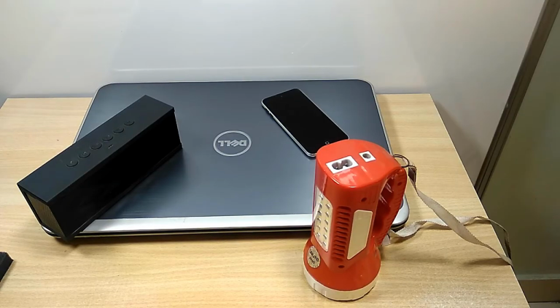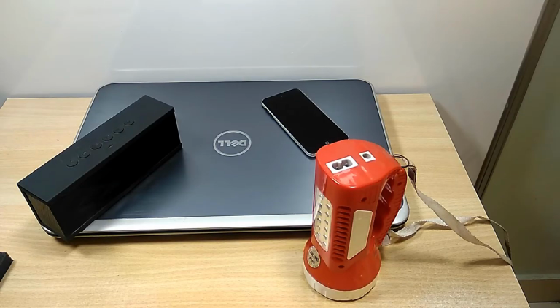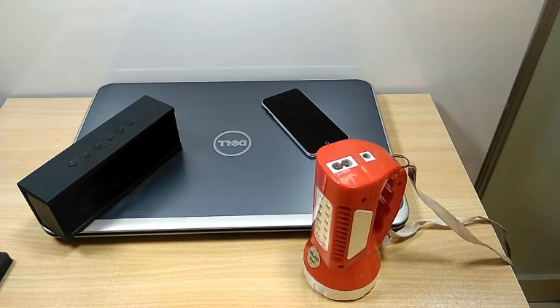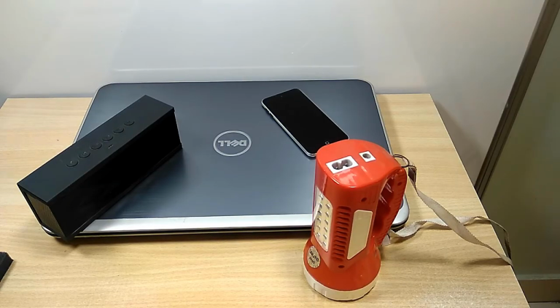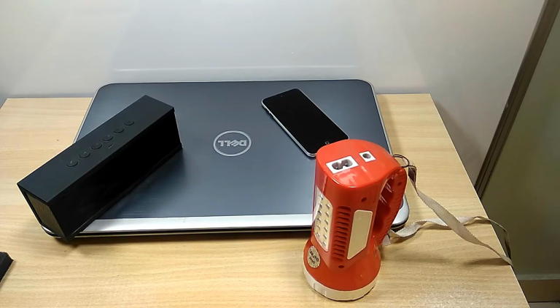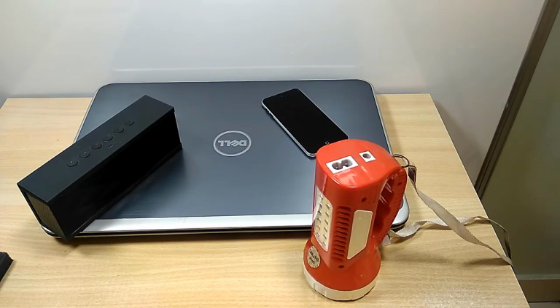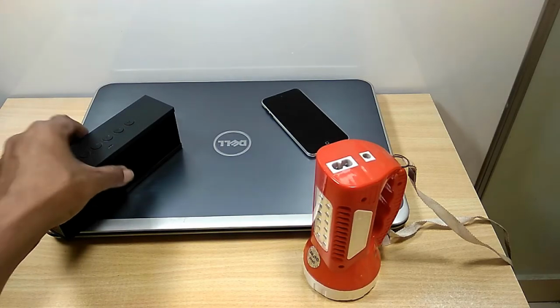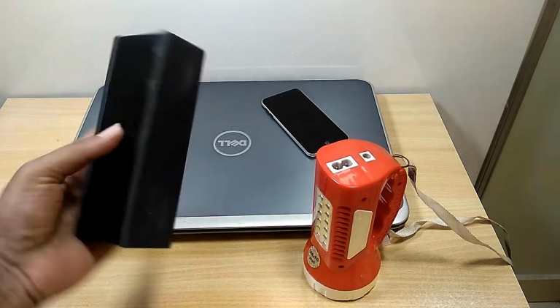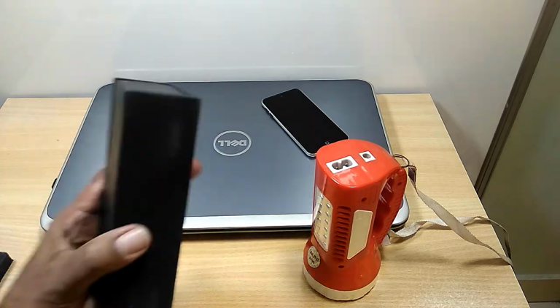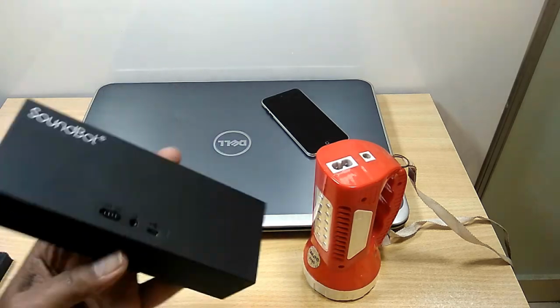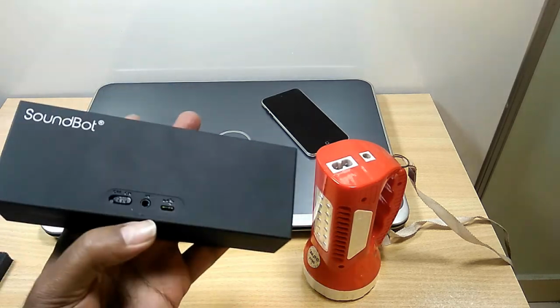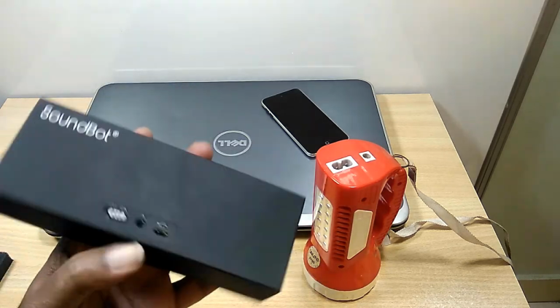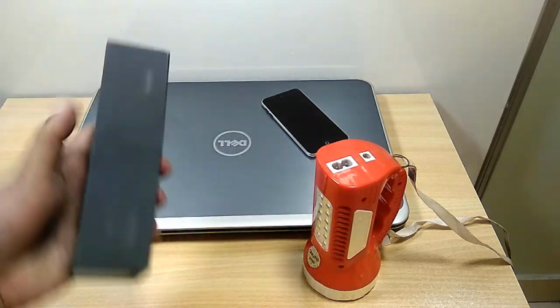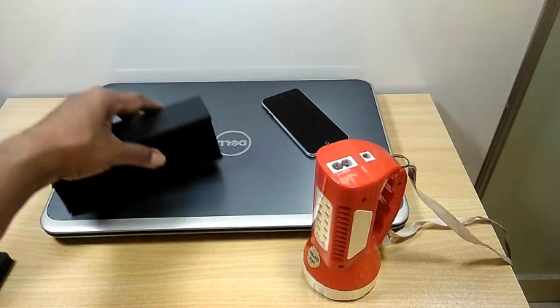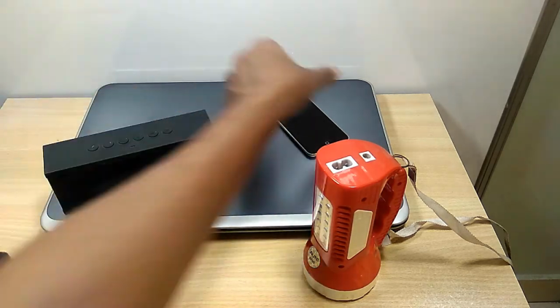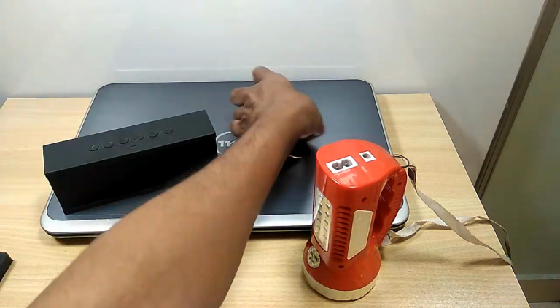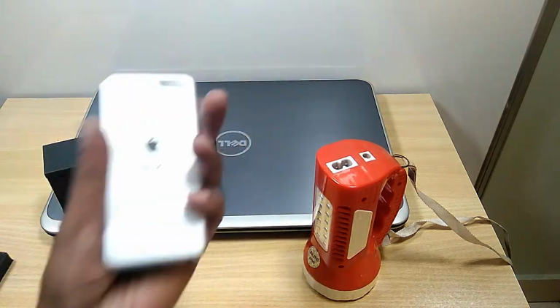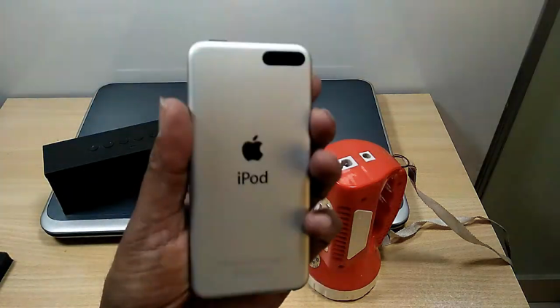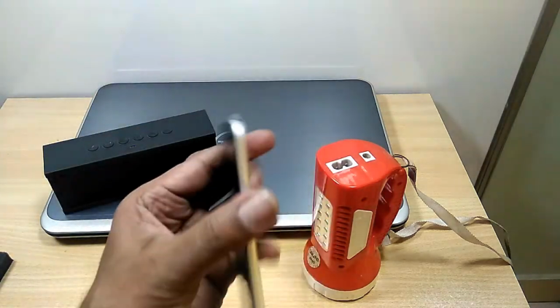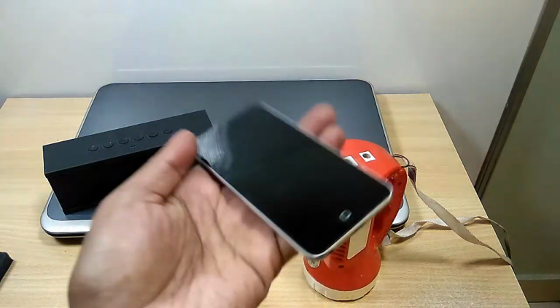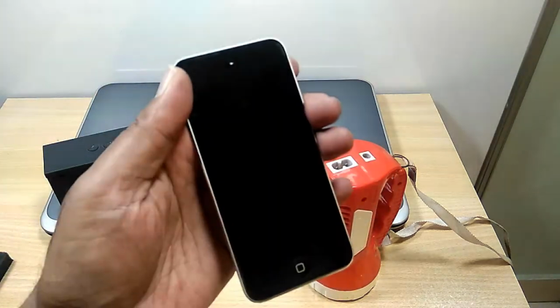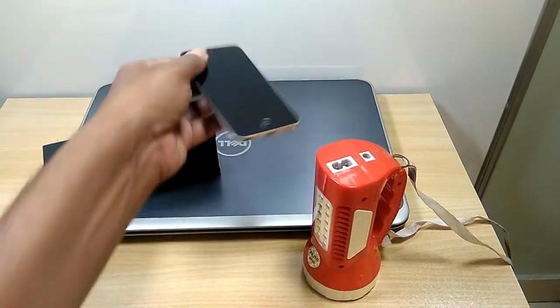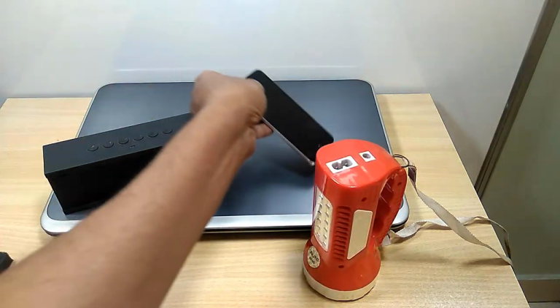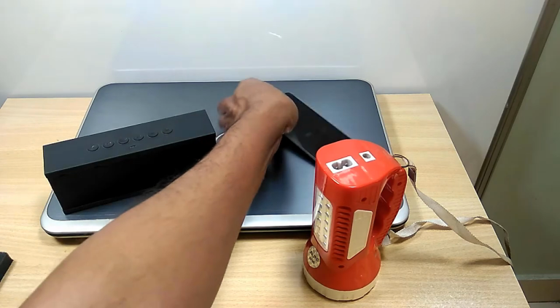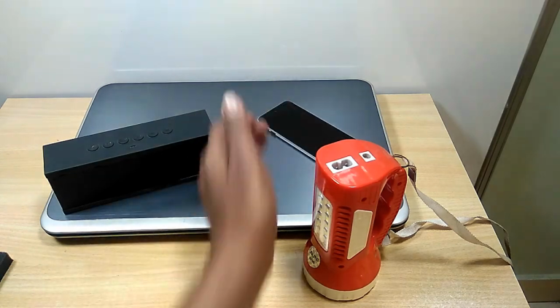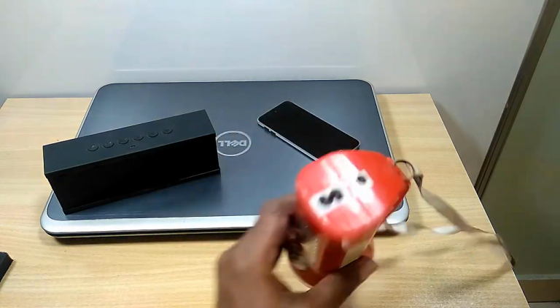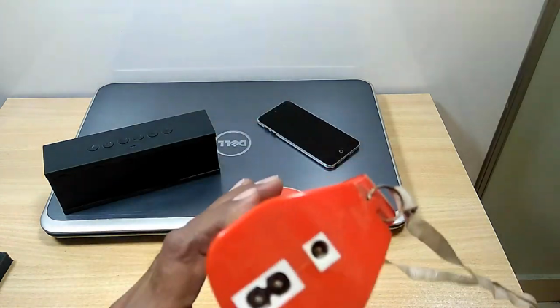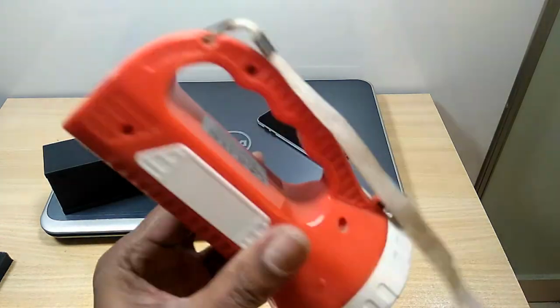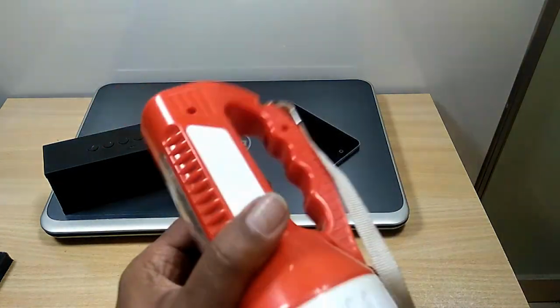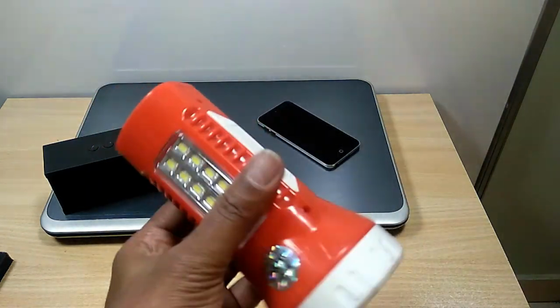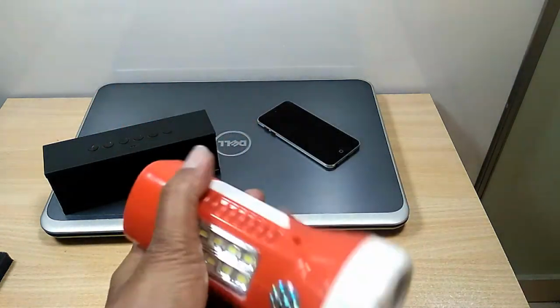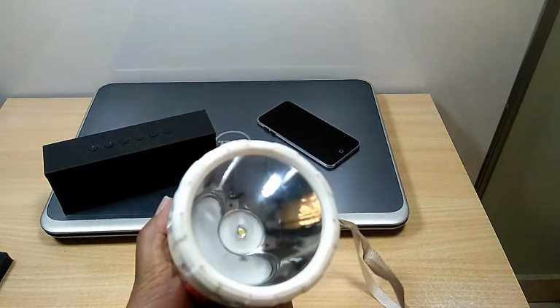Some of the instruments that use rechargeable batteries are laptops, cell phones, Bluetooth speakers, and rechargeable torches.